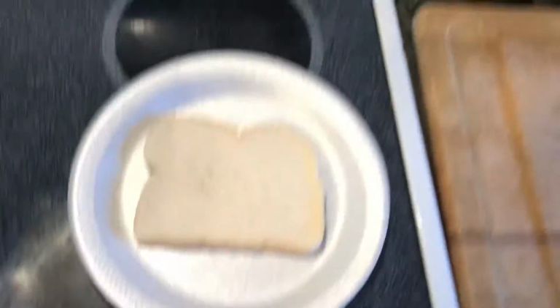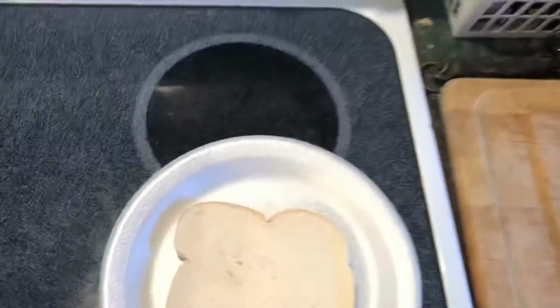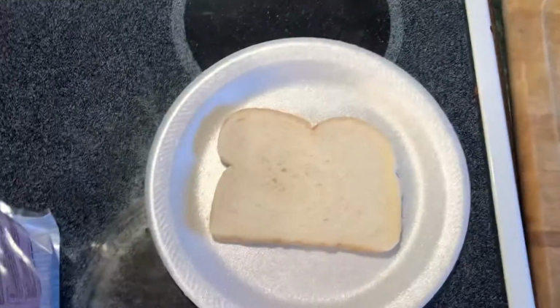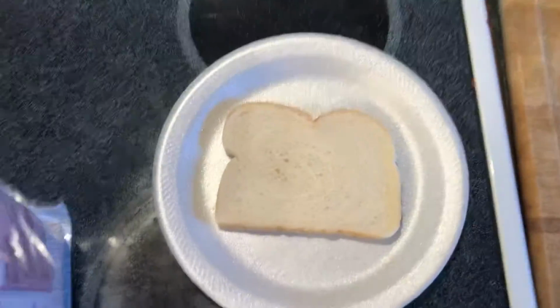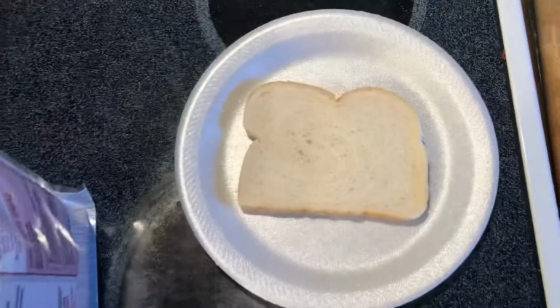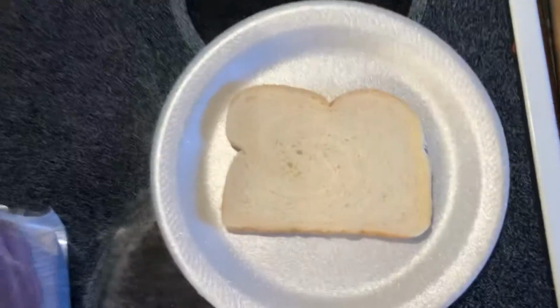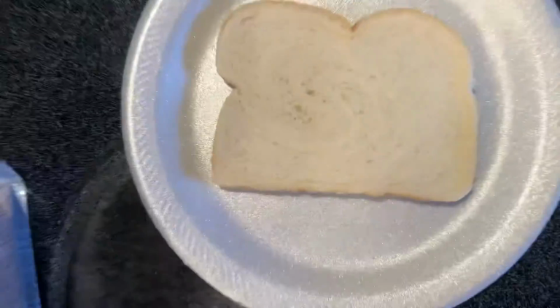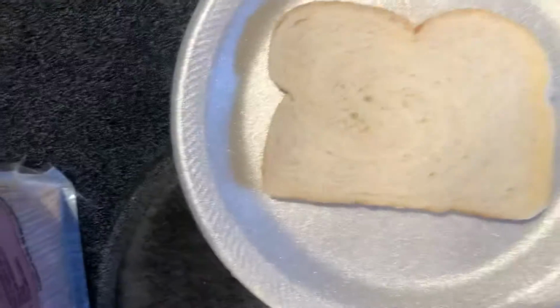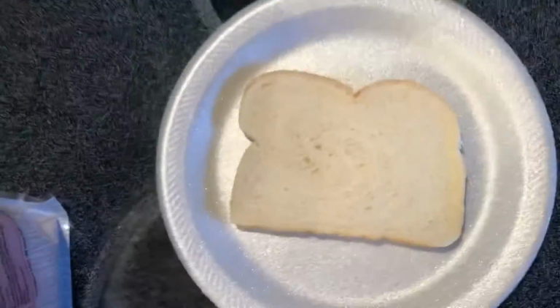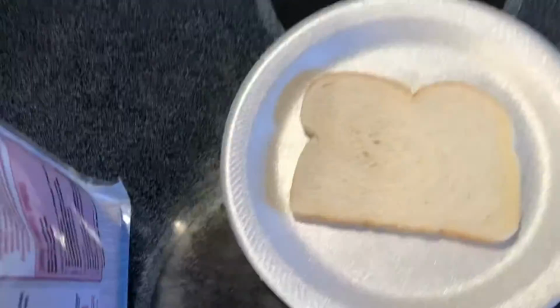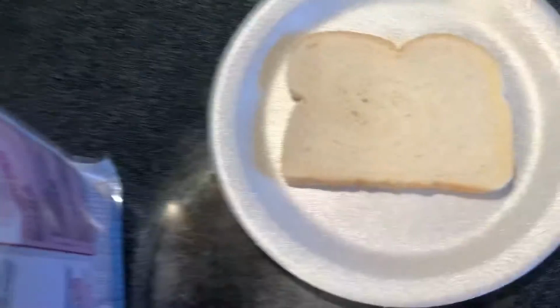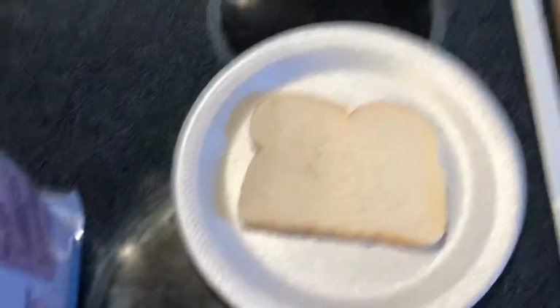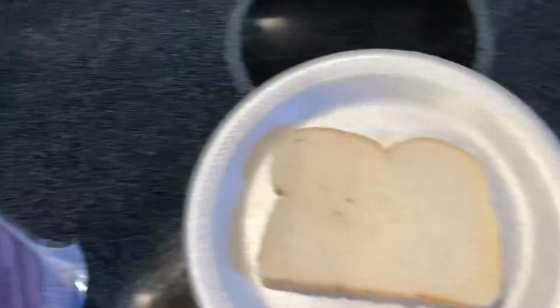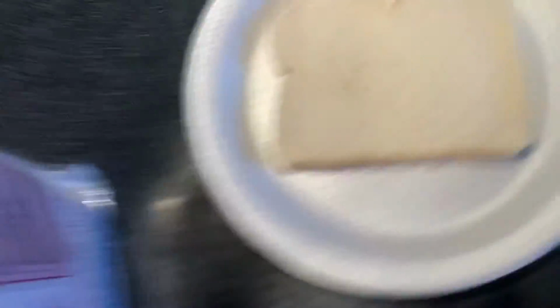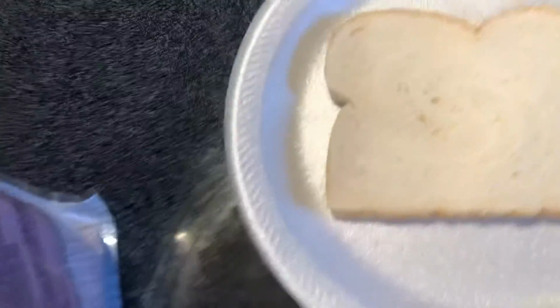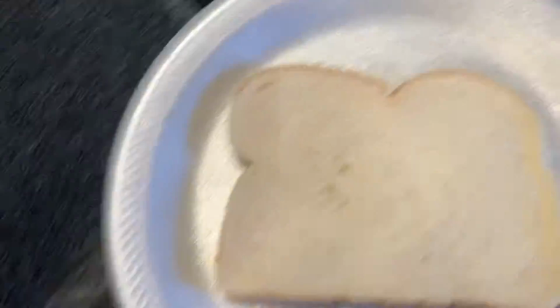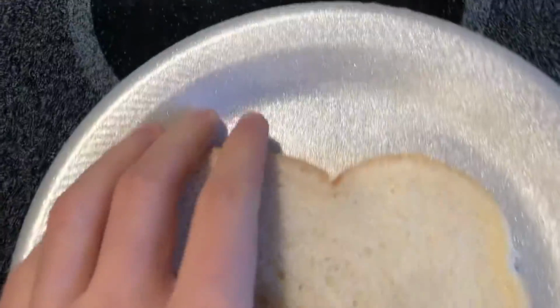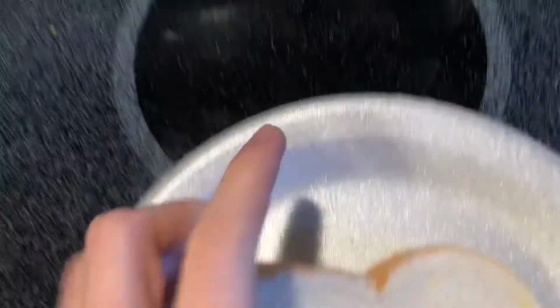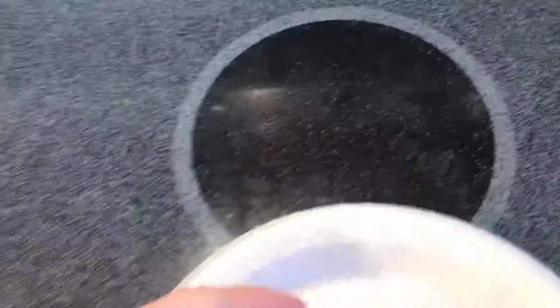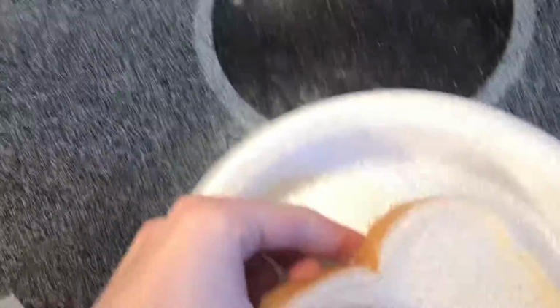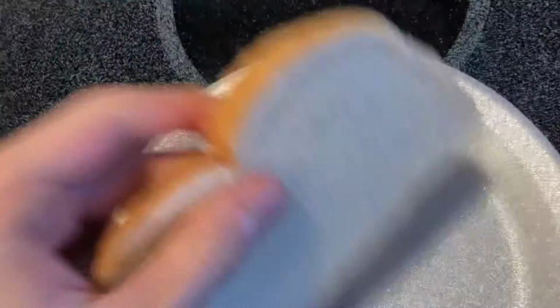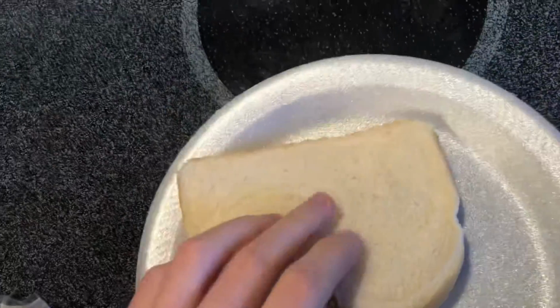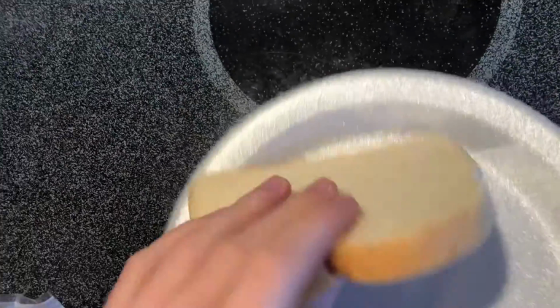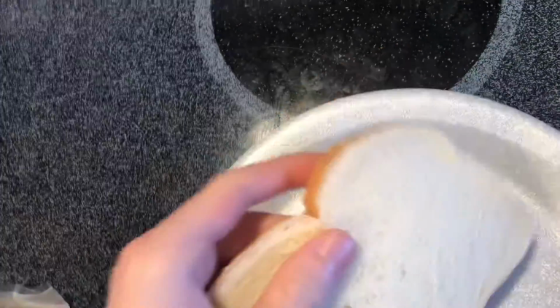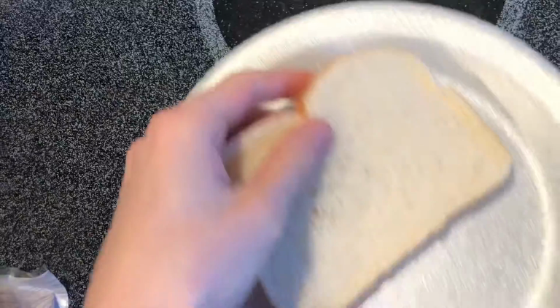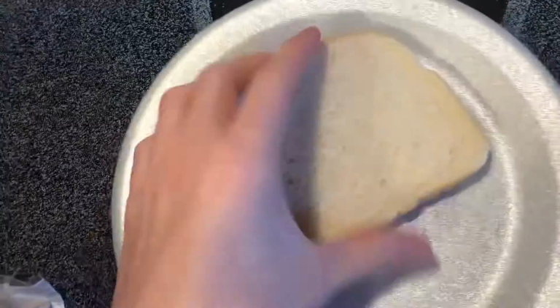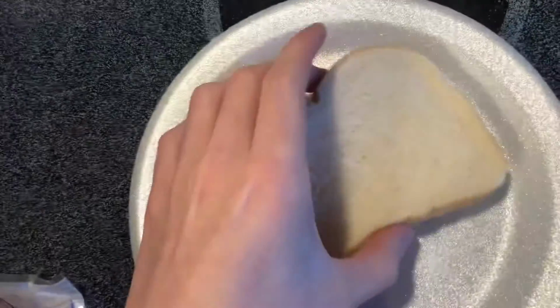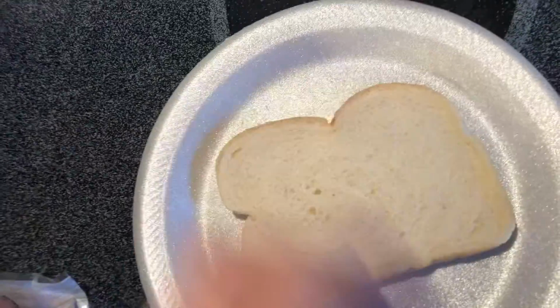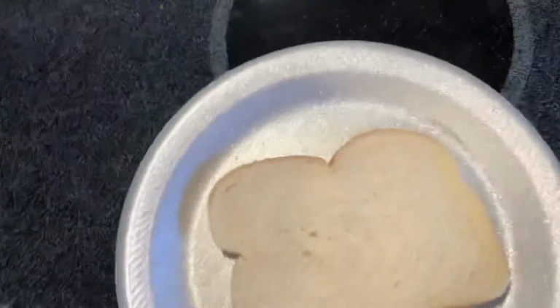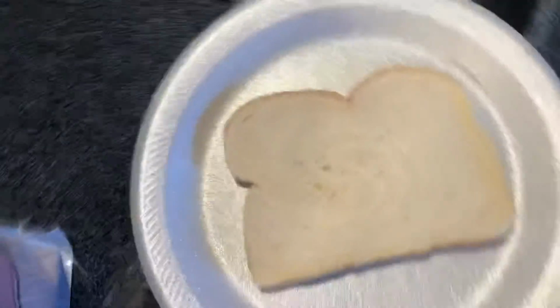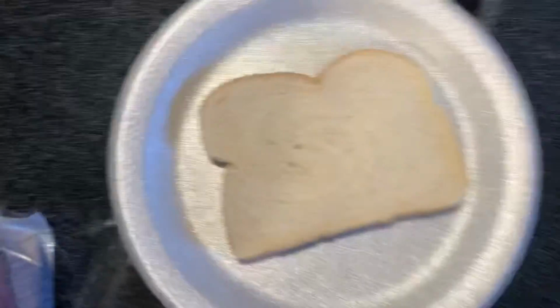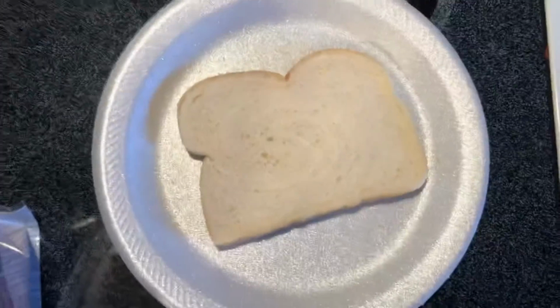Today we are going to be making a big pizza here. This is cooking with Joe Kwan John. So we have our pizza crust right there. This cost one third of a cent.